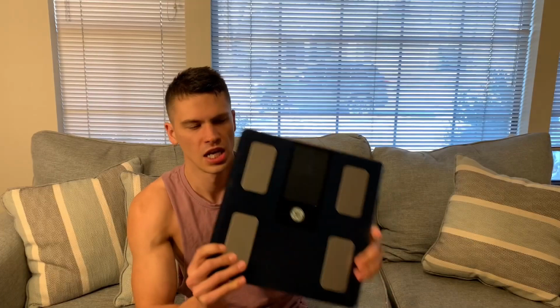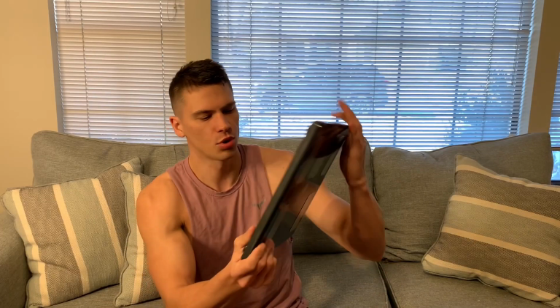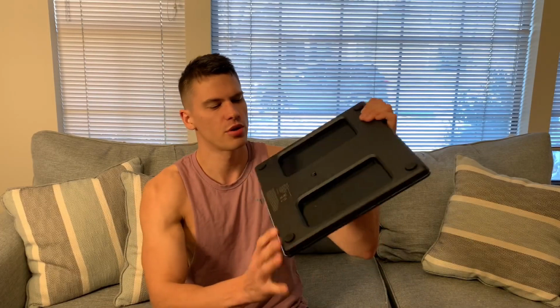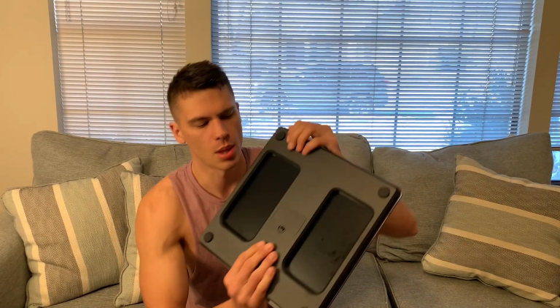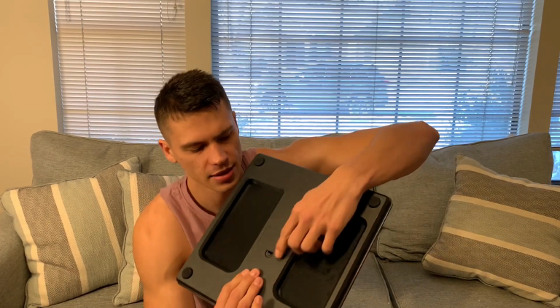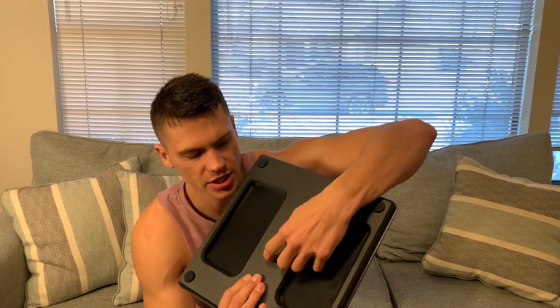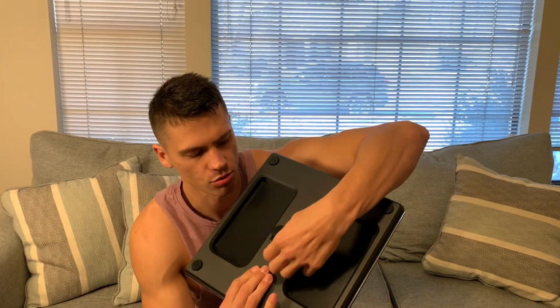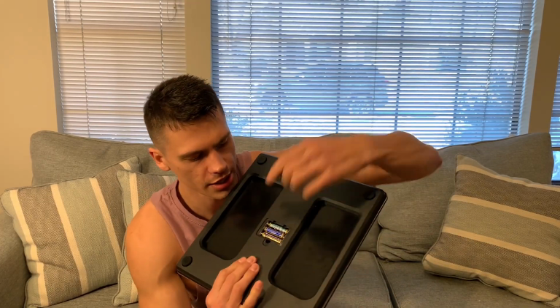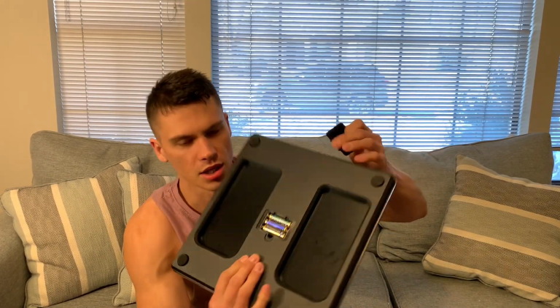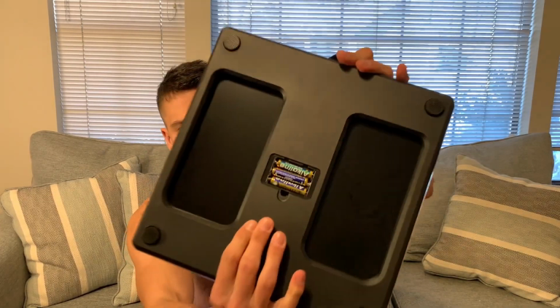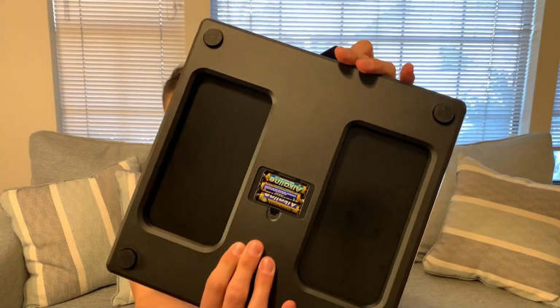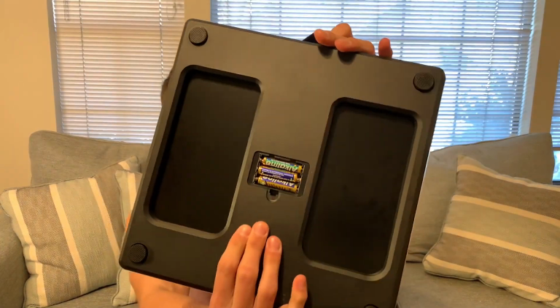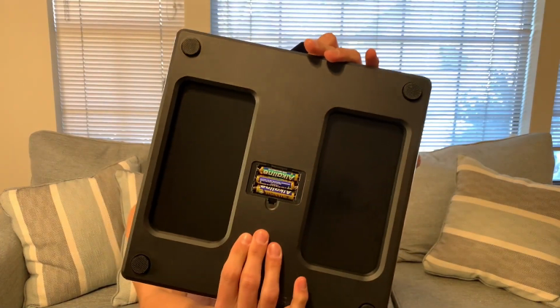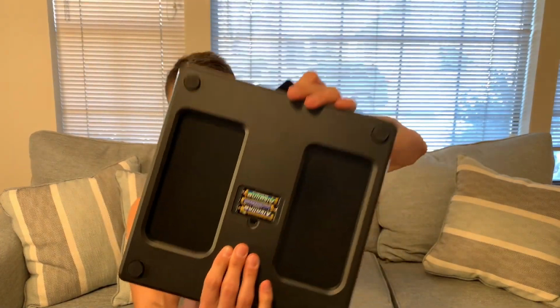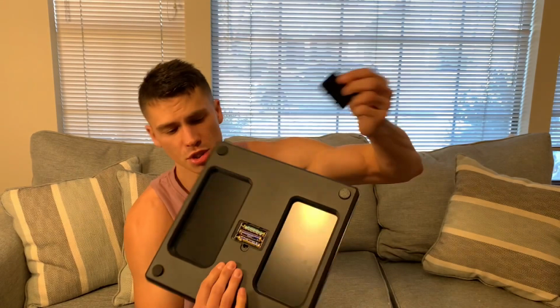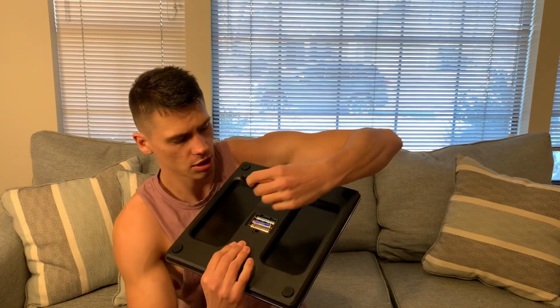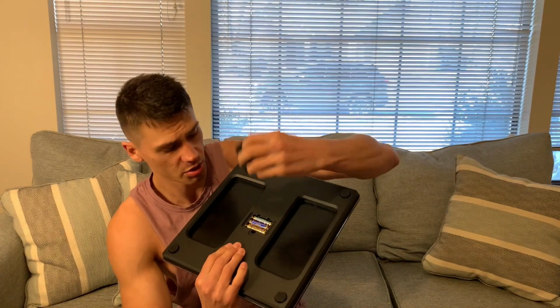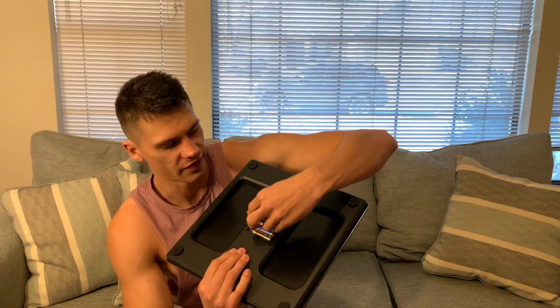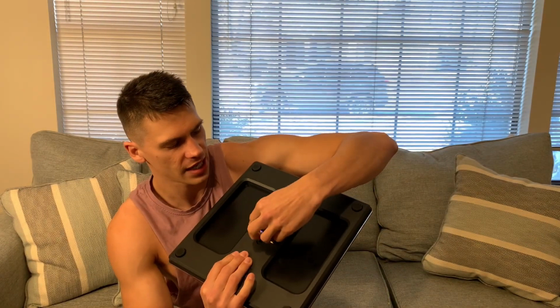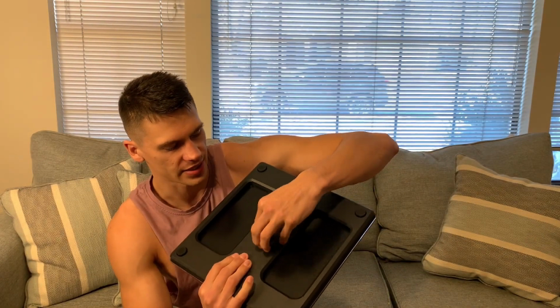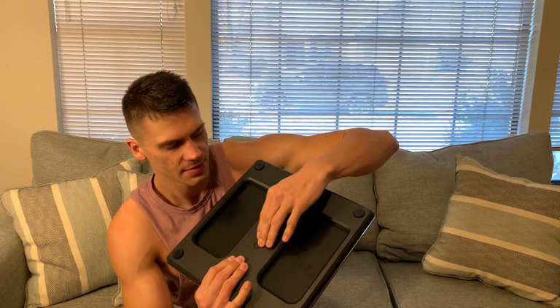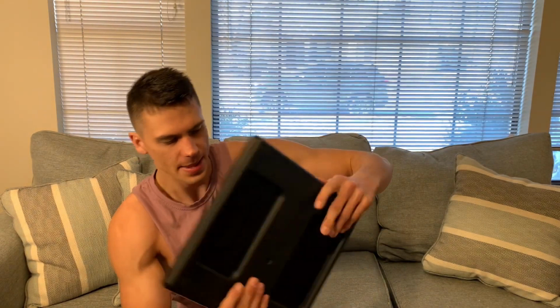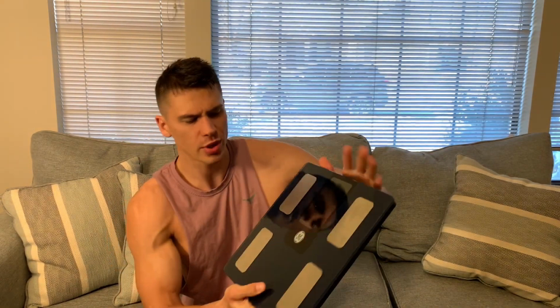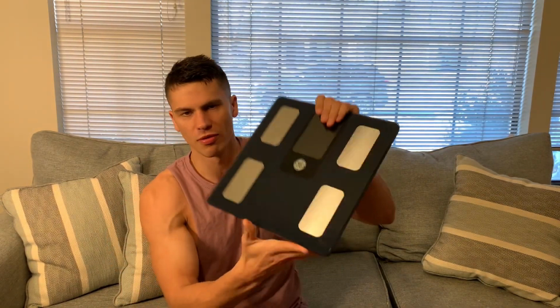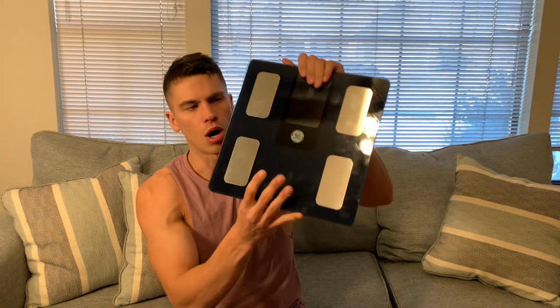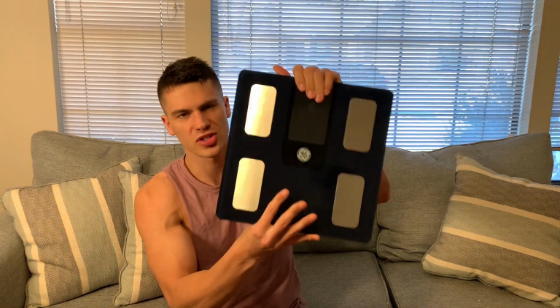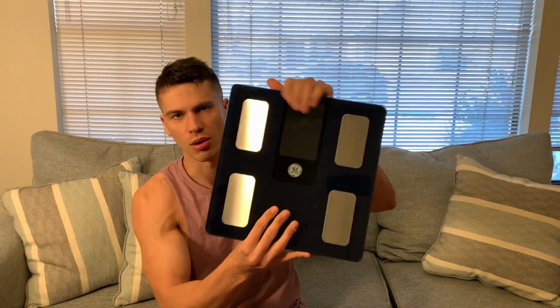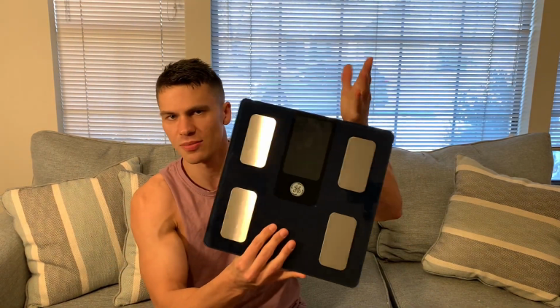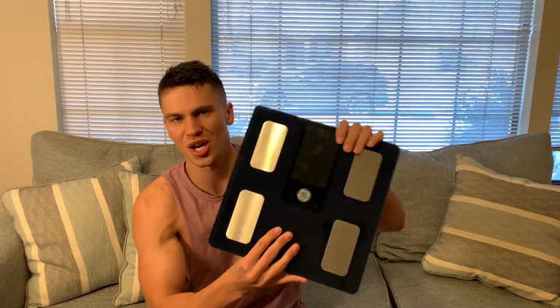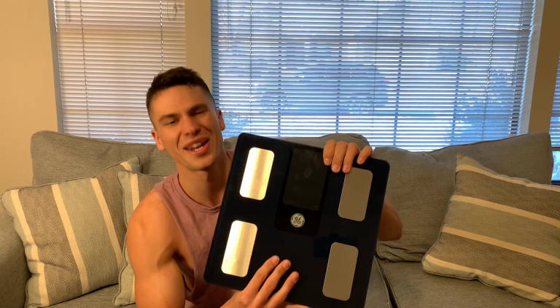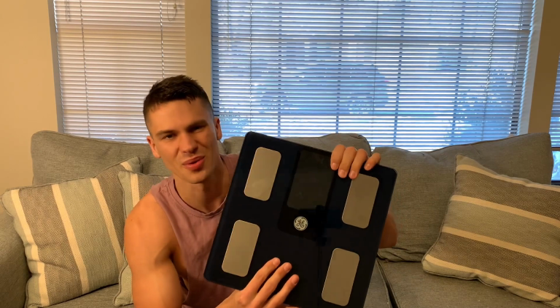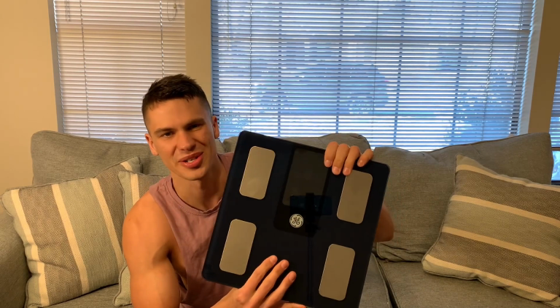On the back, this does run on three AAA batteries, which do come included, which is very nice to see. And that's a quick overview on this scale. Thanks so much for watching and enjoy the rest of your day.